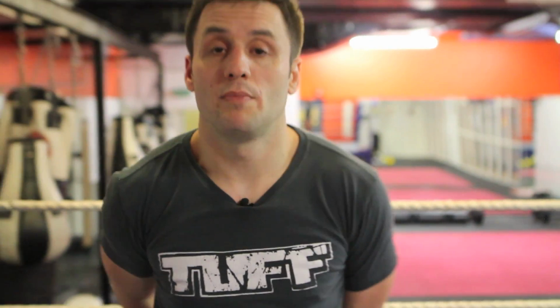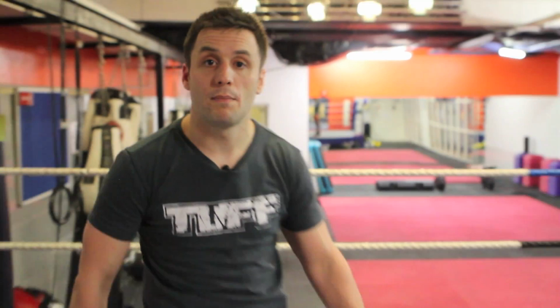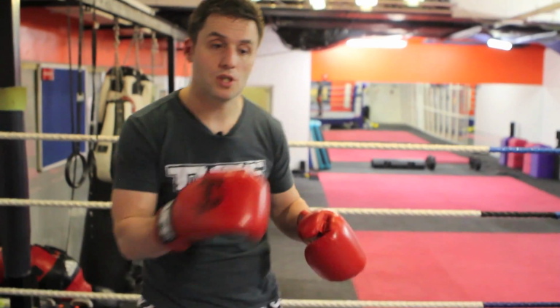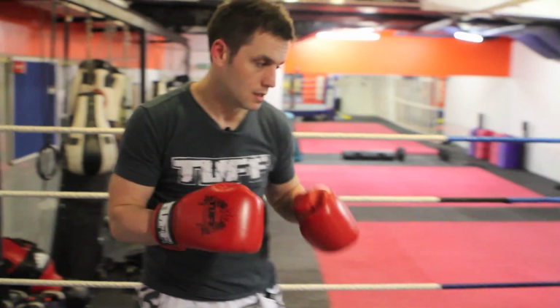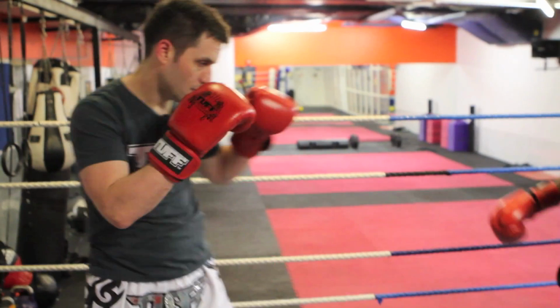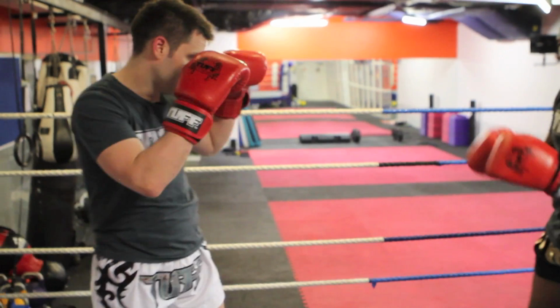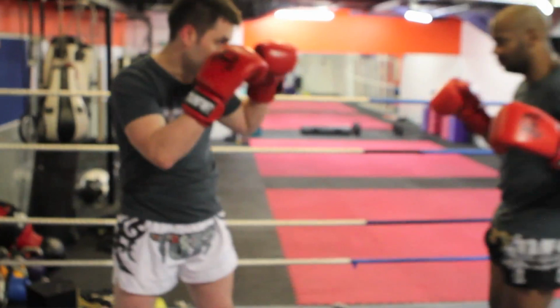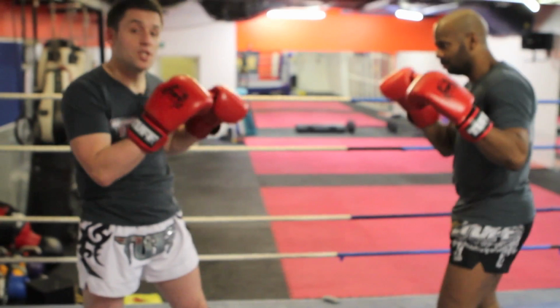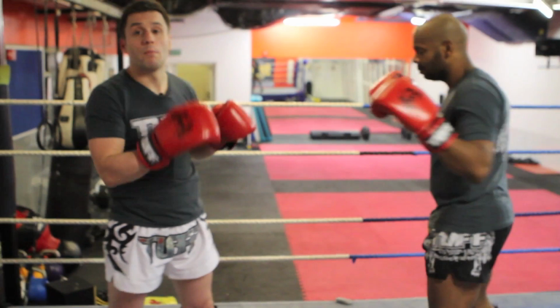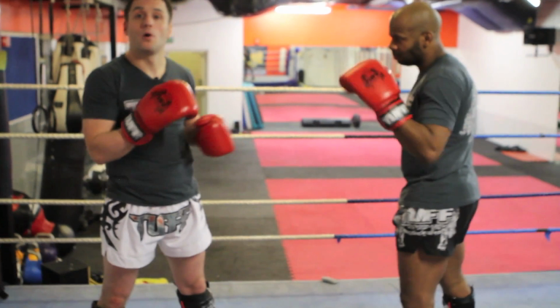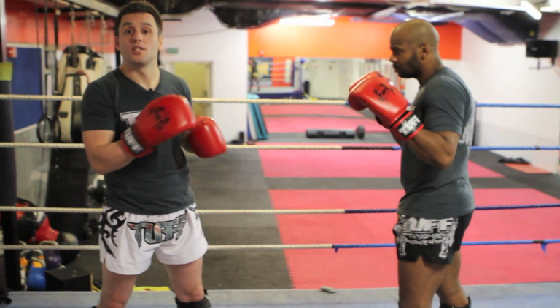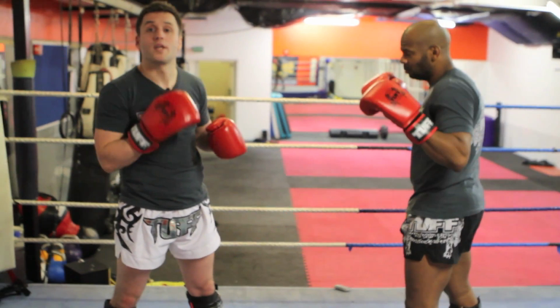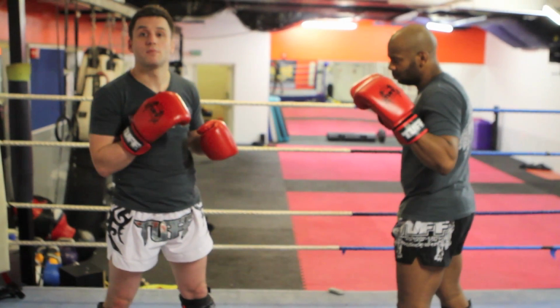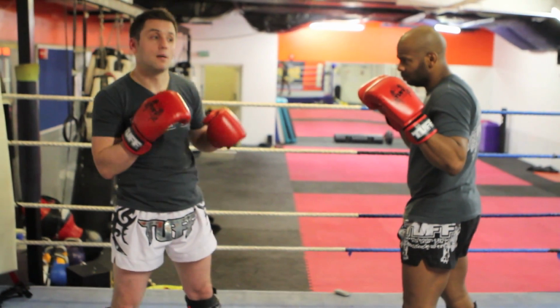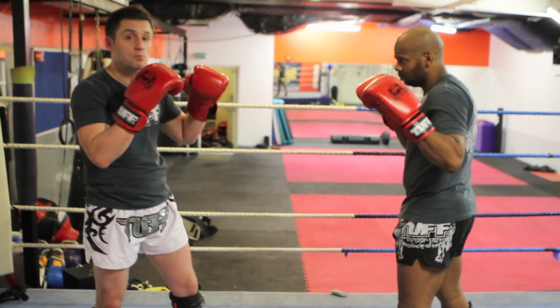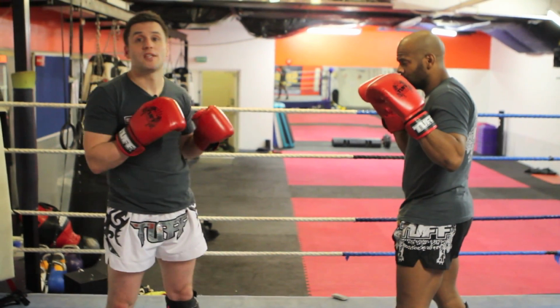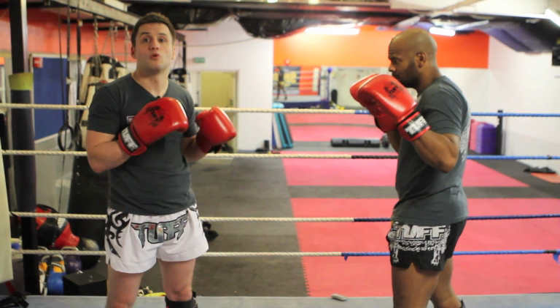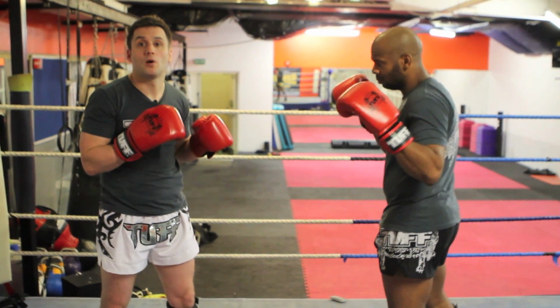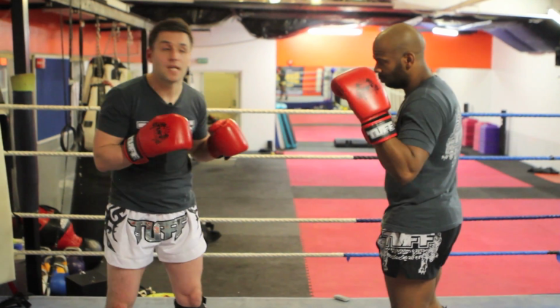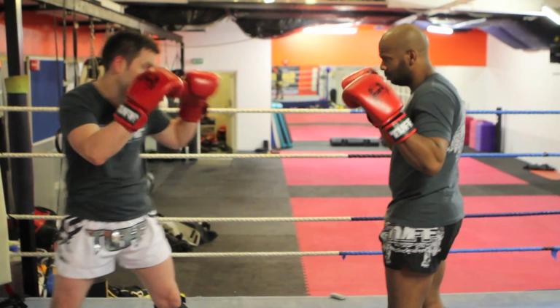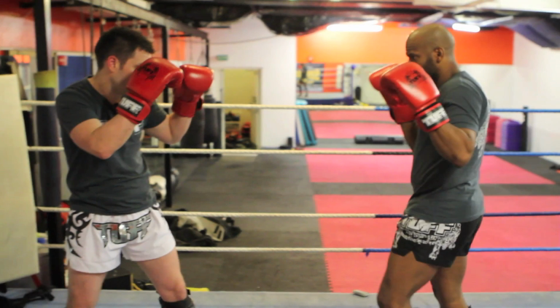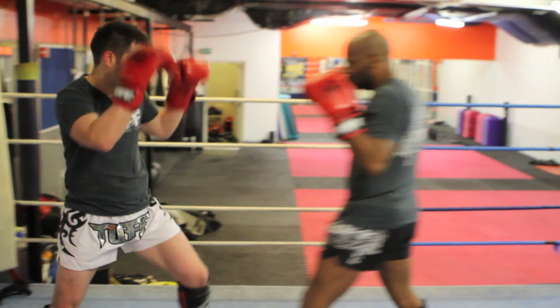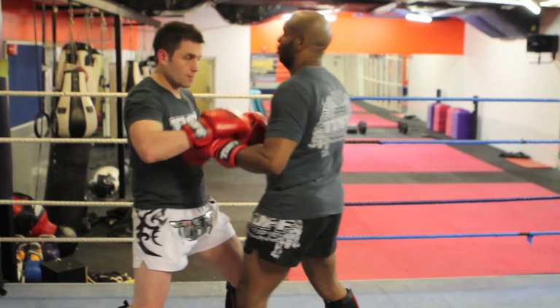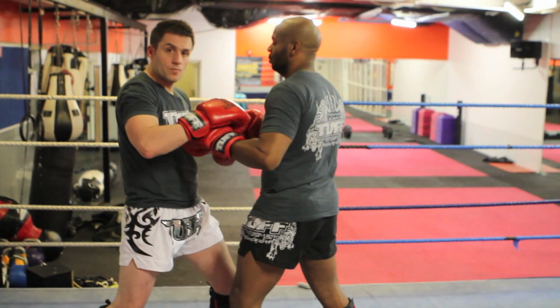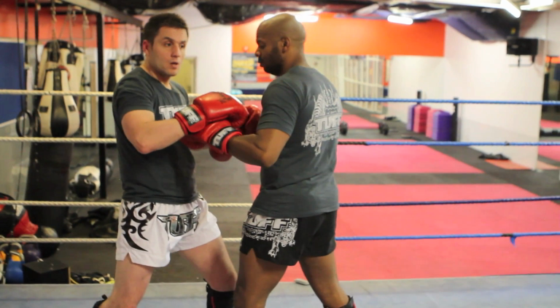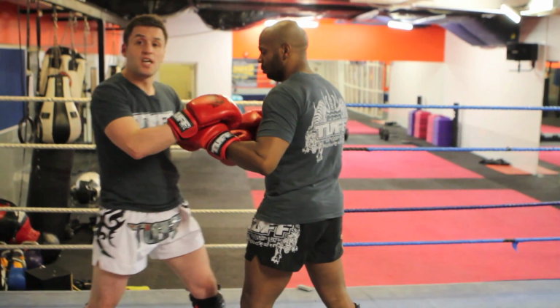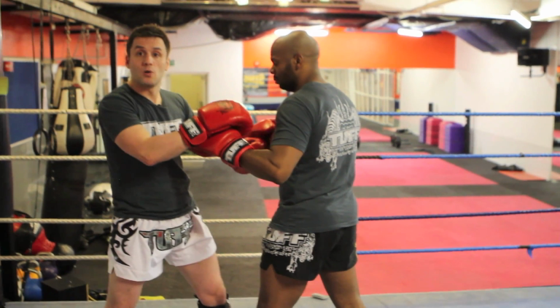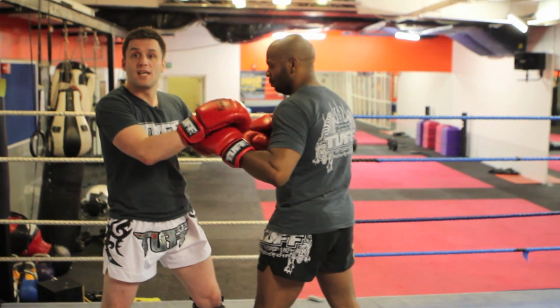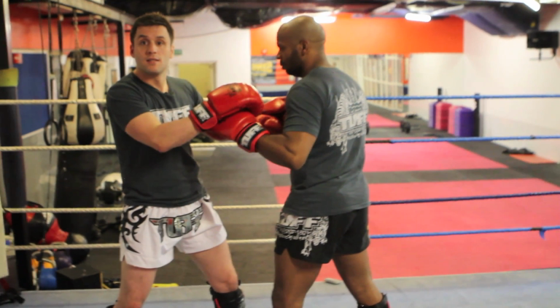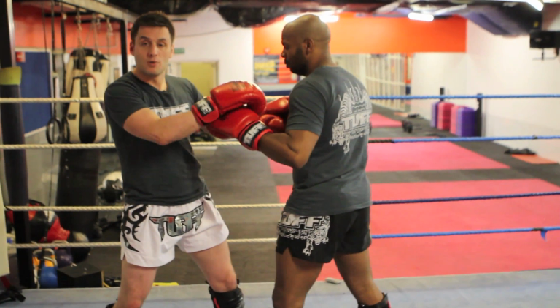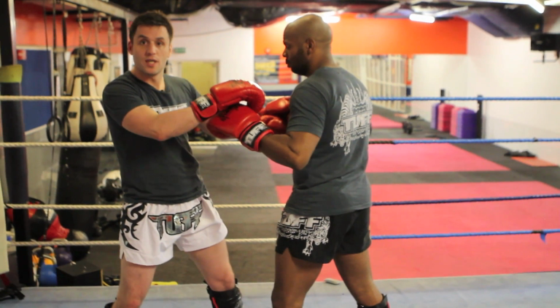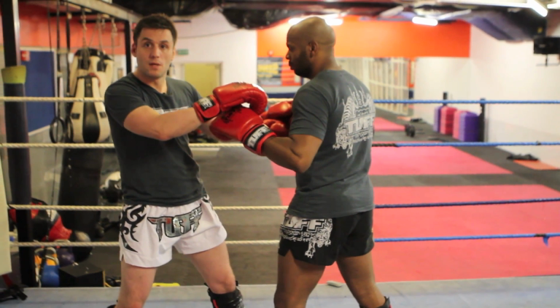Resuming the guard position, I'm going to use this when my opponent is walking into me. I'm going to use both hands to pull my opponent's hands down. Once I expose the head, I'm going to throw the elbow.